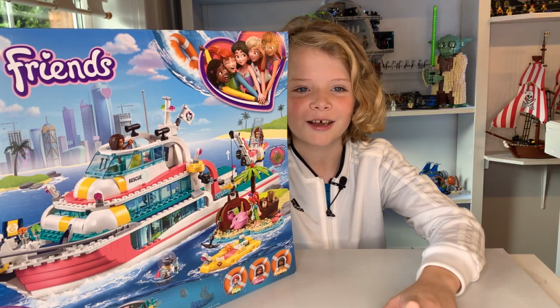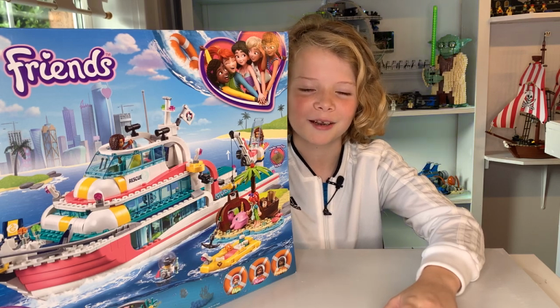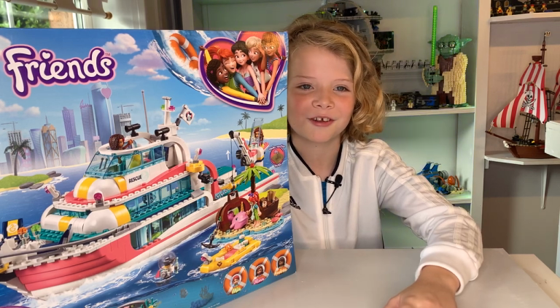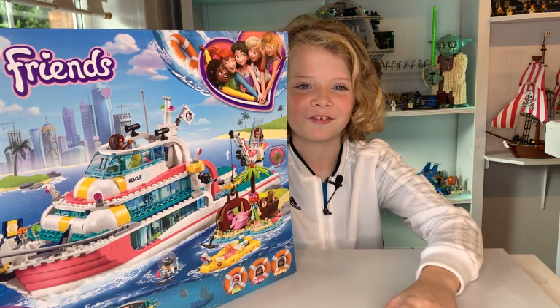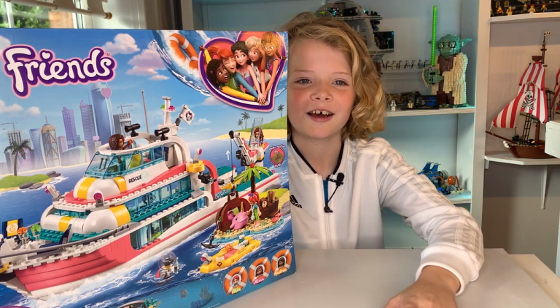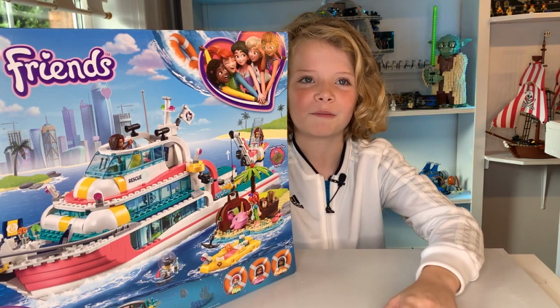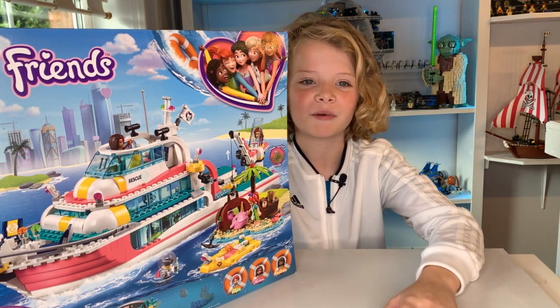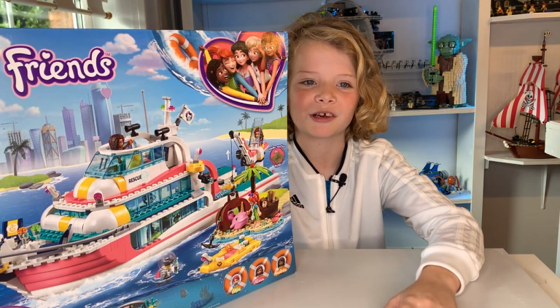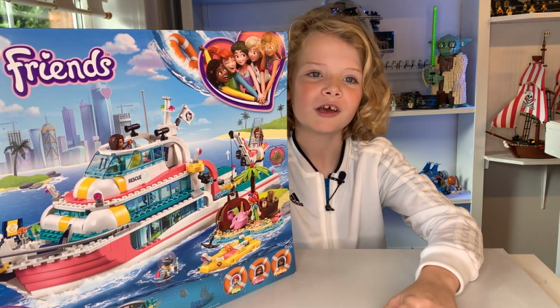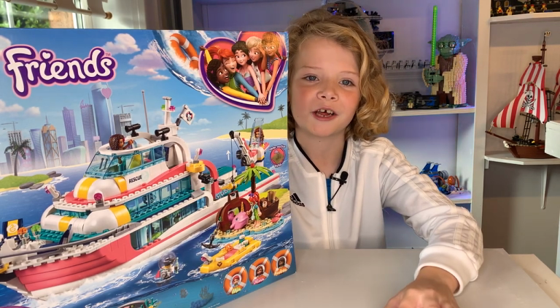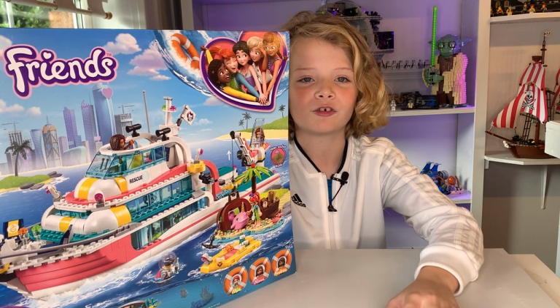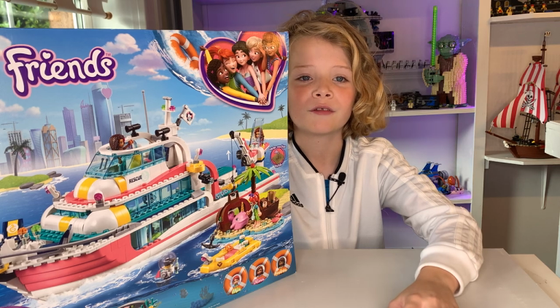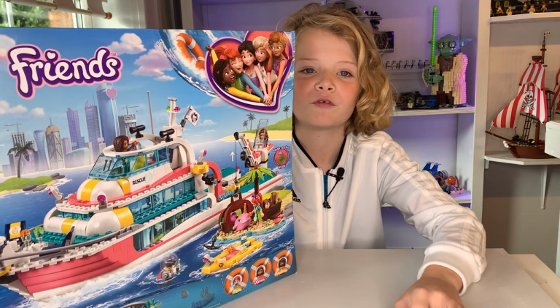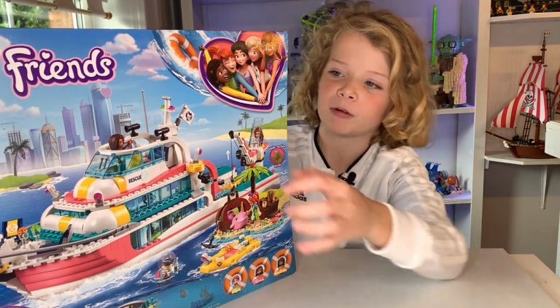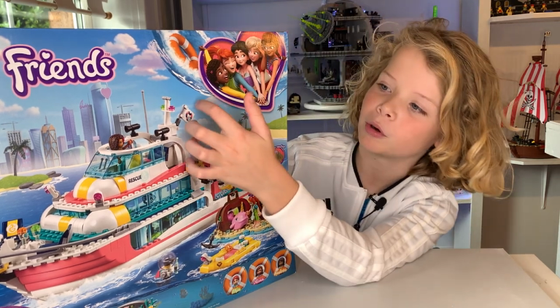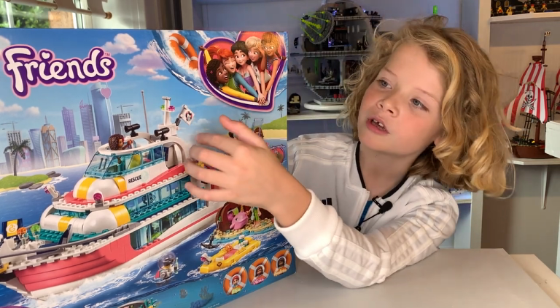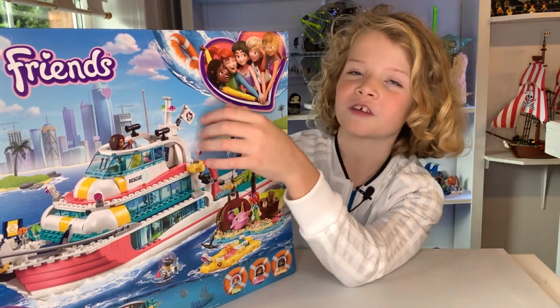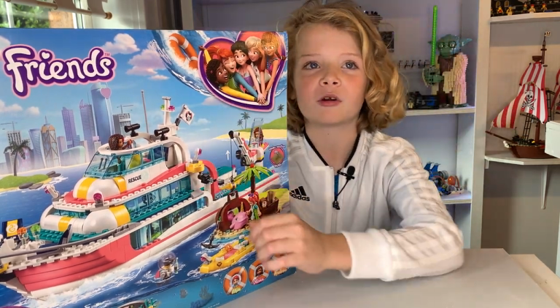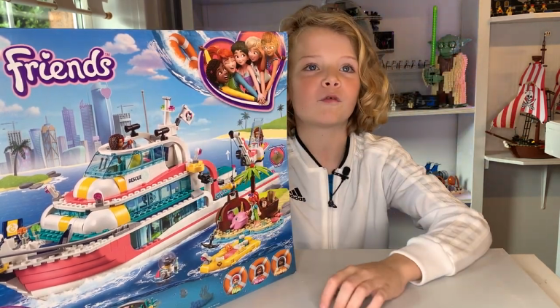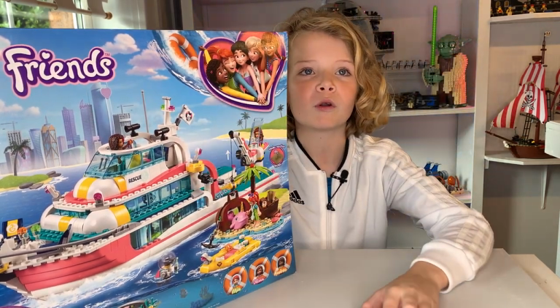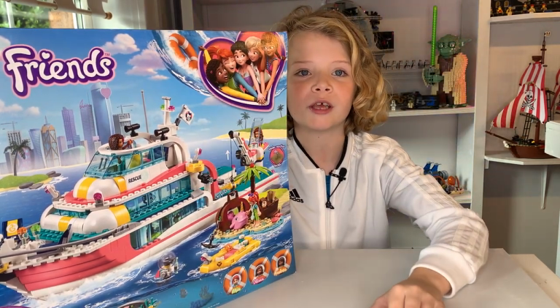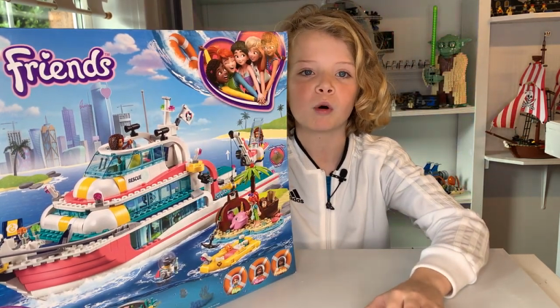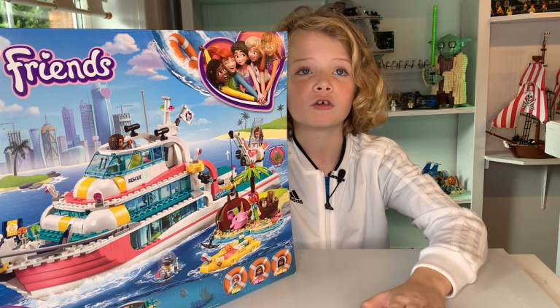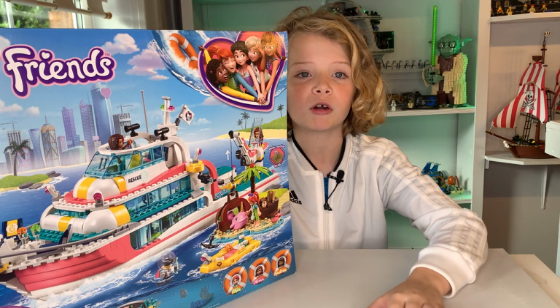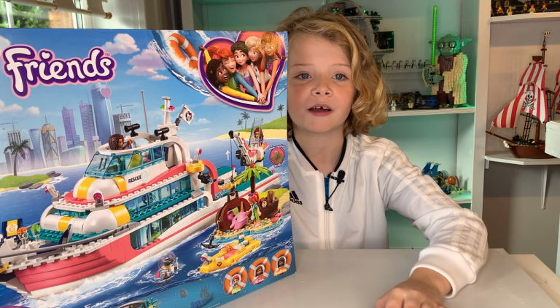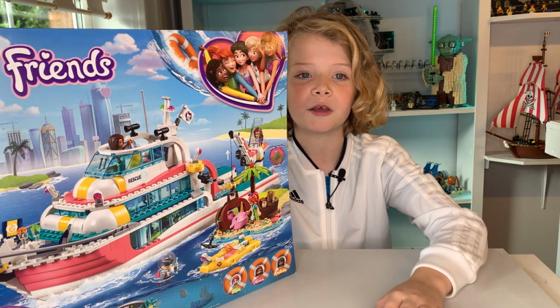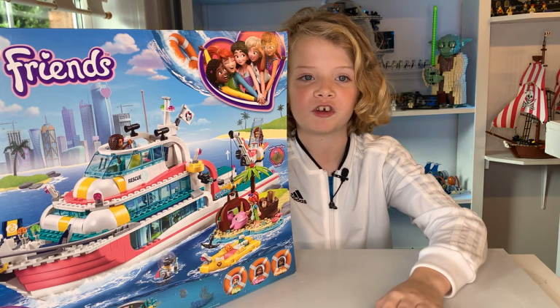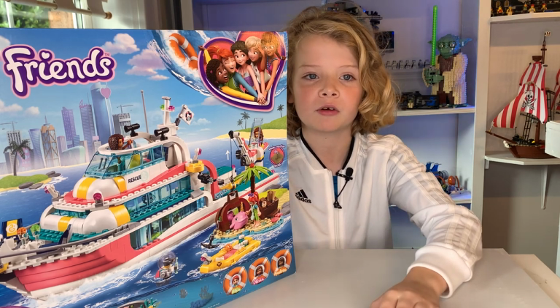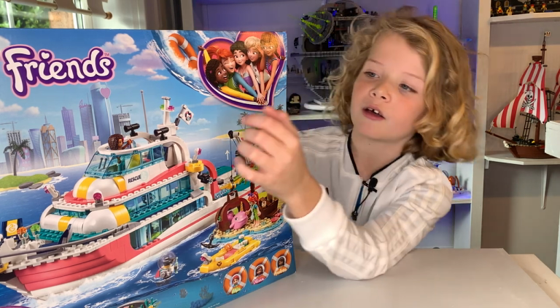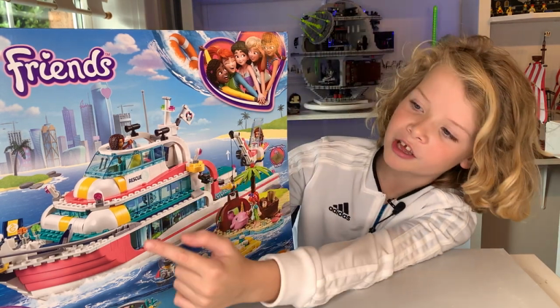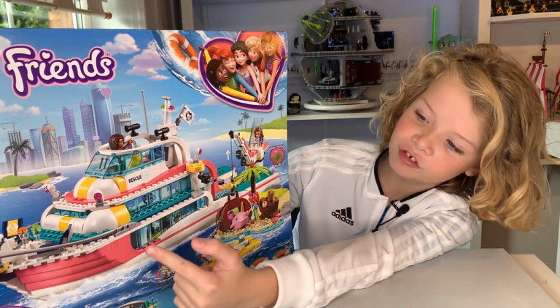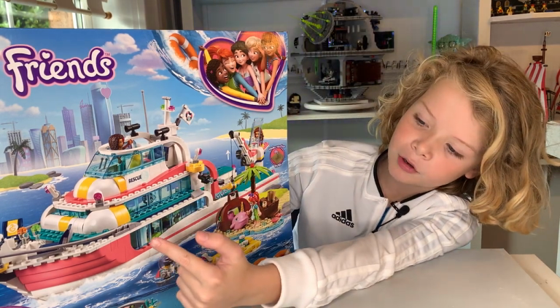Hi, my name is Clinton Drake and welcome back to Mixies Brixies. Today I'm going to show you the Lego Friends Rescue Boat. The set number is 41381, so if you want to buy that, make sure to check it out. This set is for age seven plus.